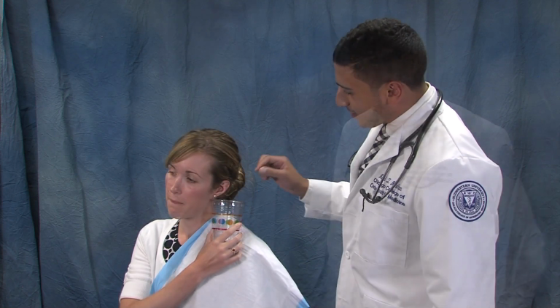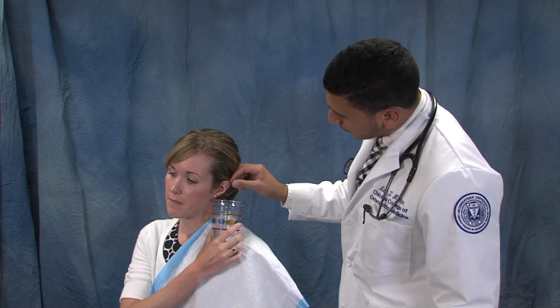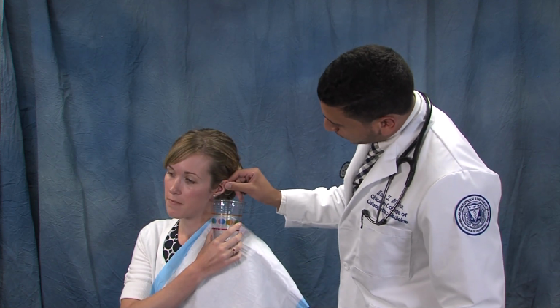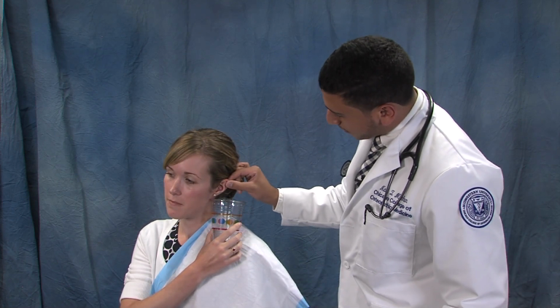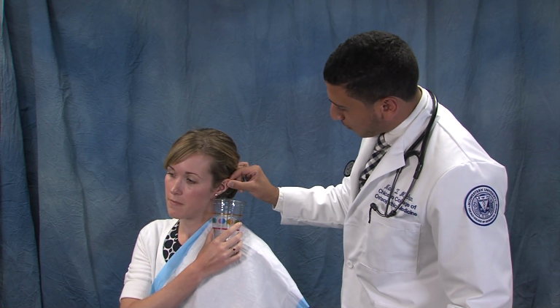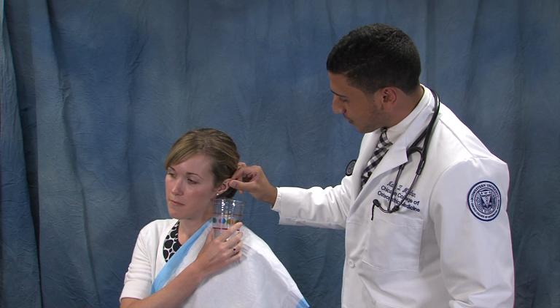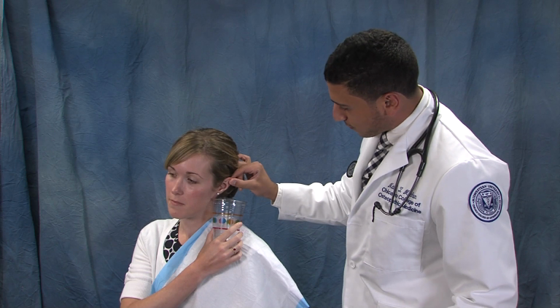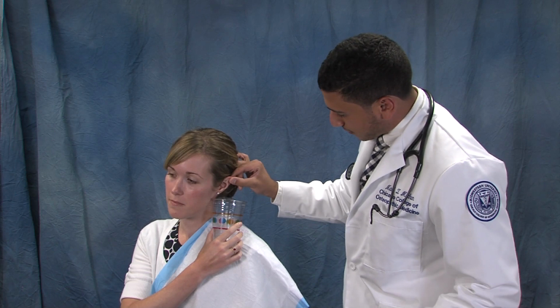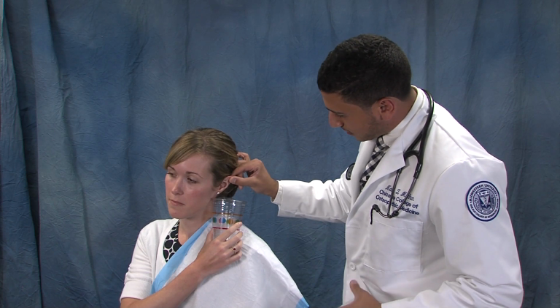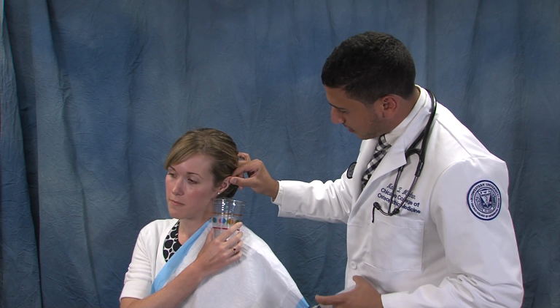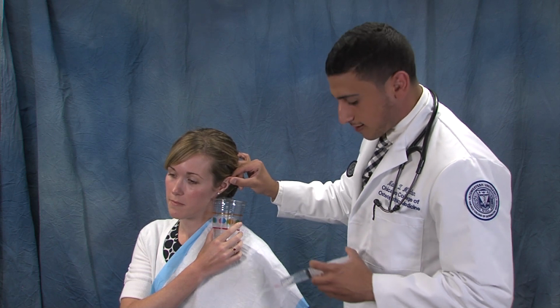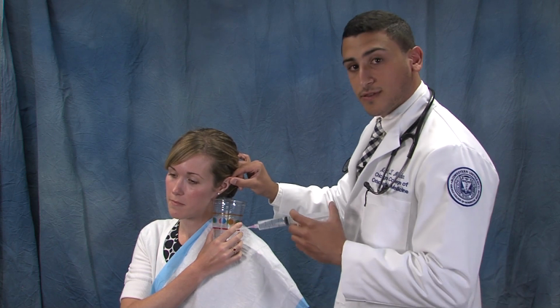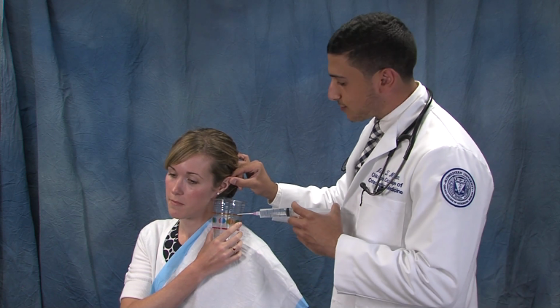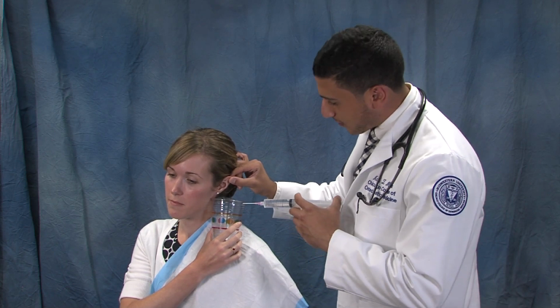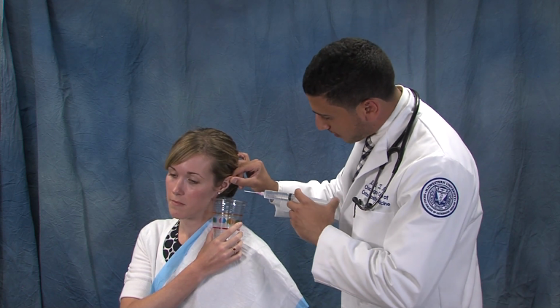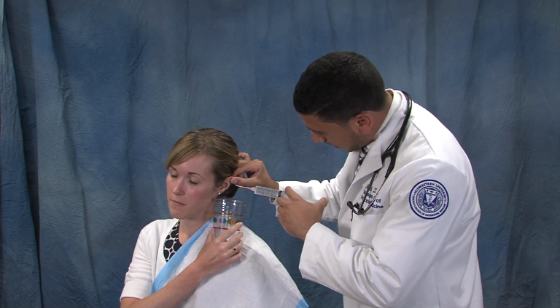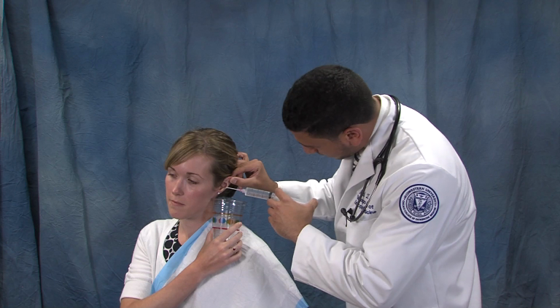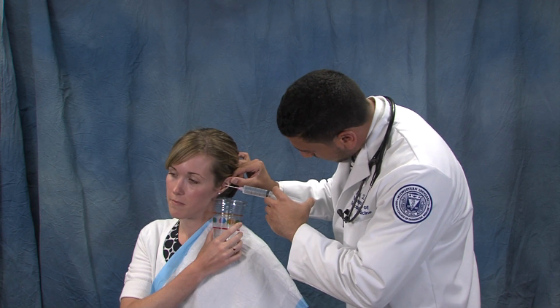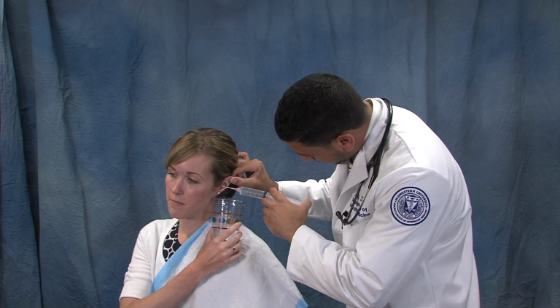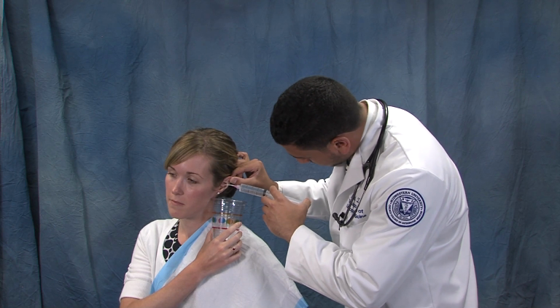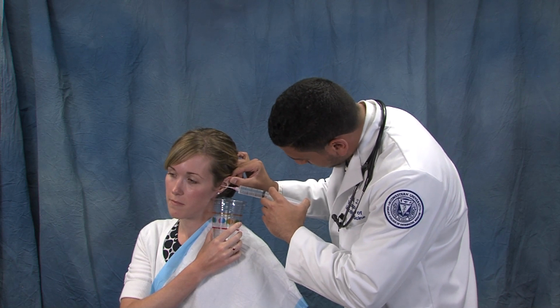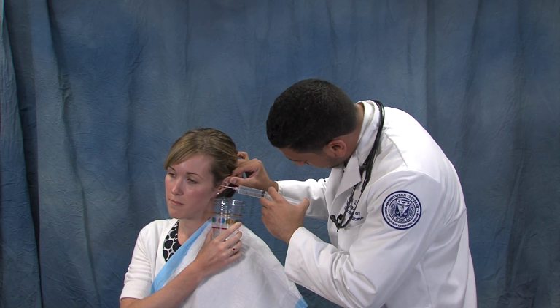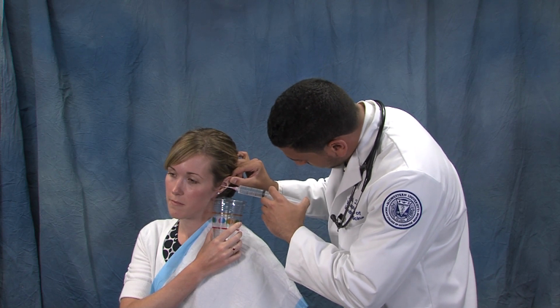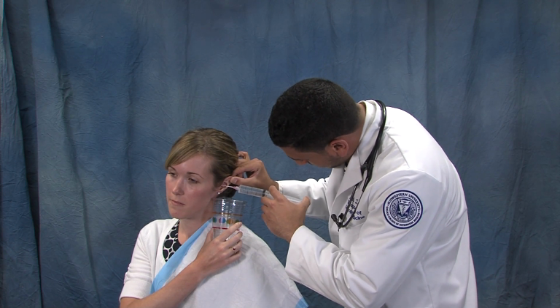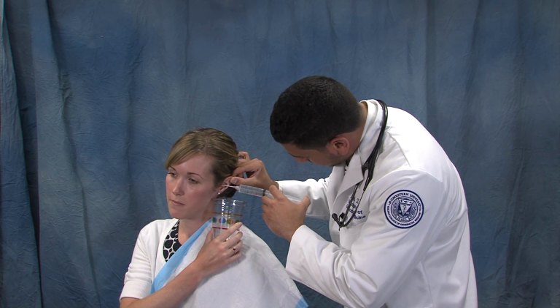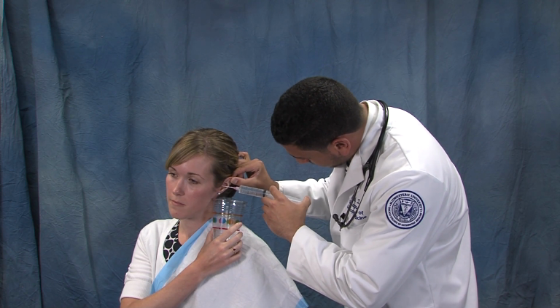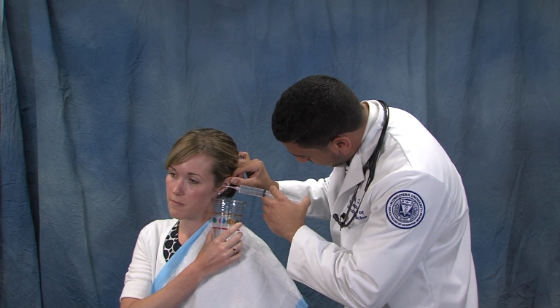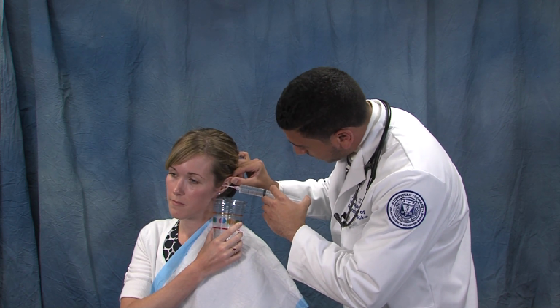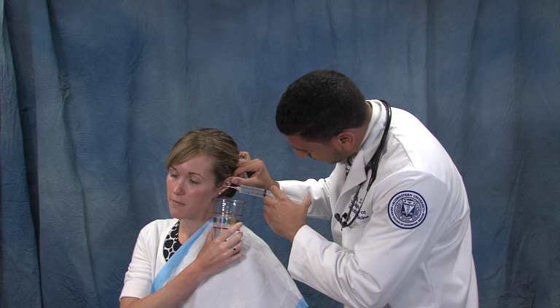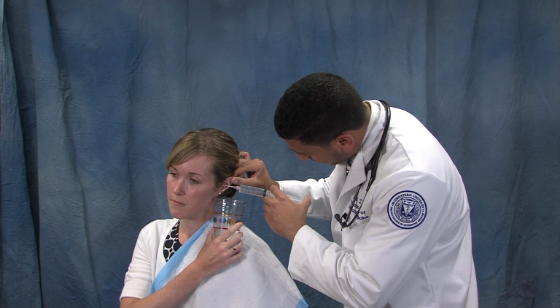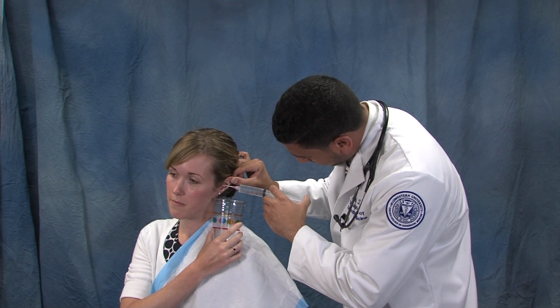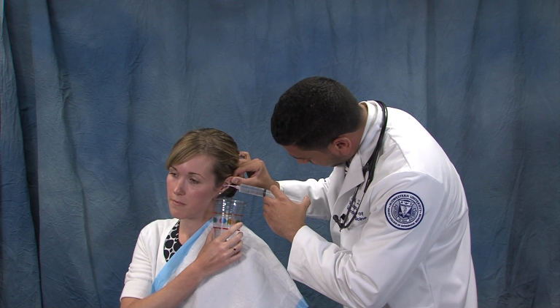You move the ear posteriorly and superiorly, then take the syringe with the catheter and angle it anteriorly. Then you release the contents of the syringe.